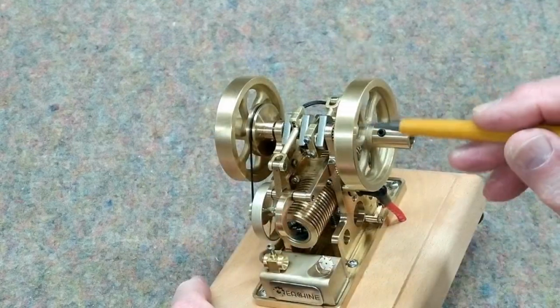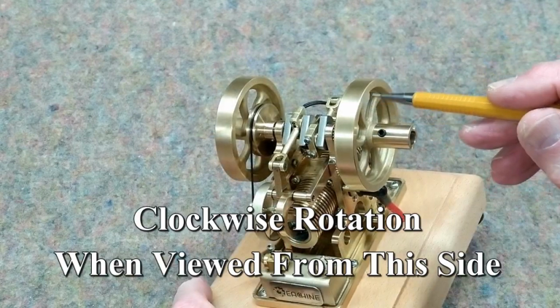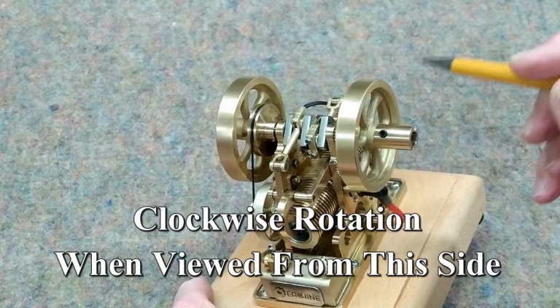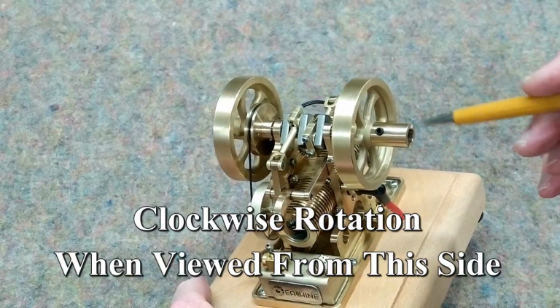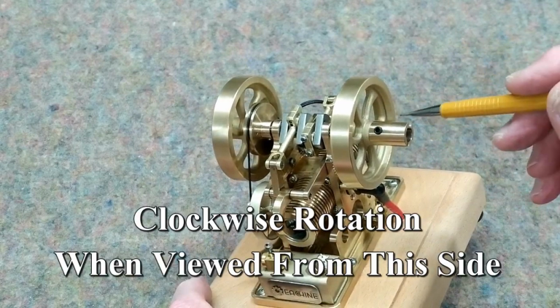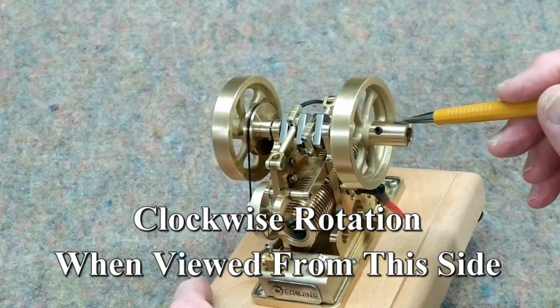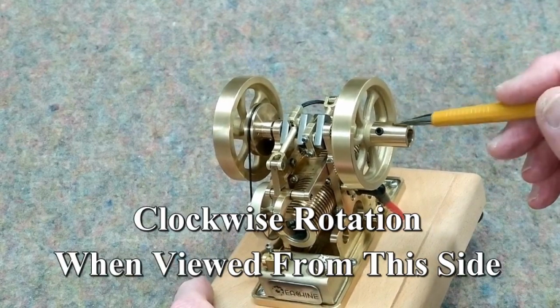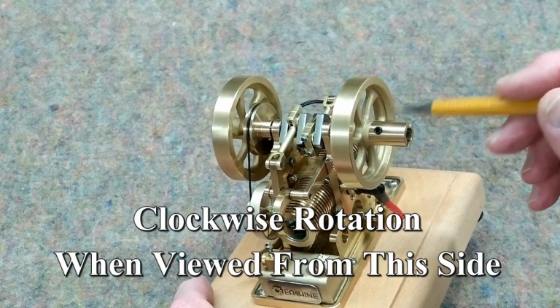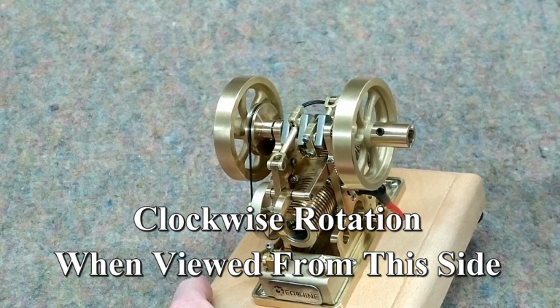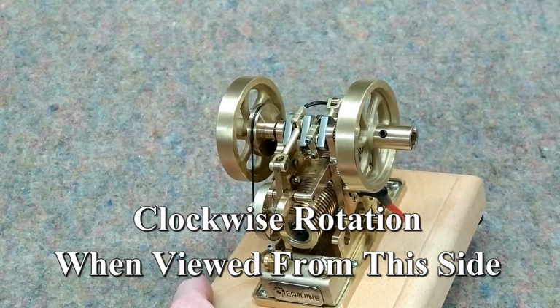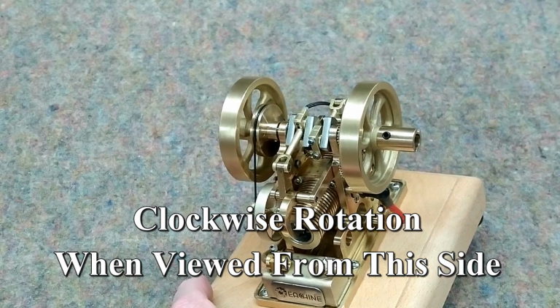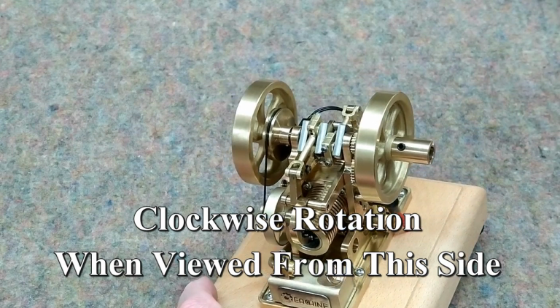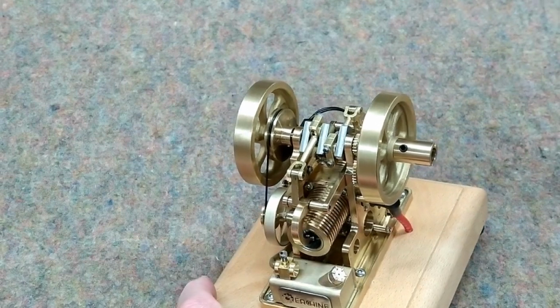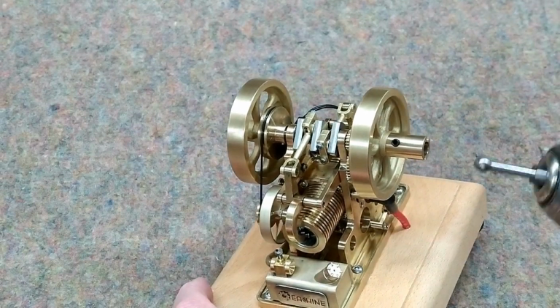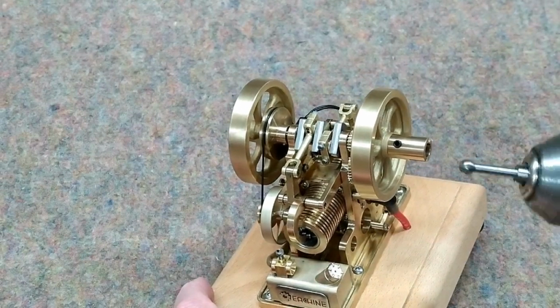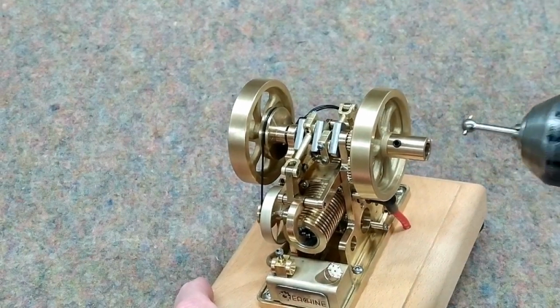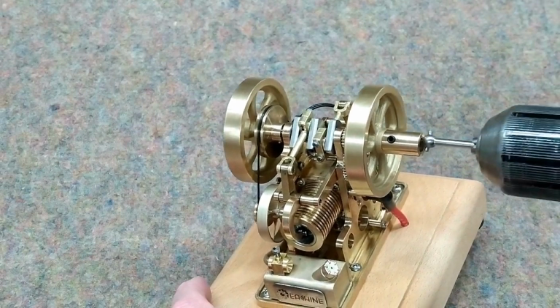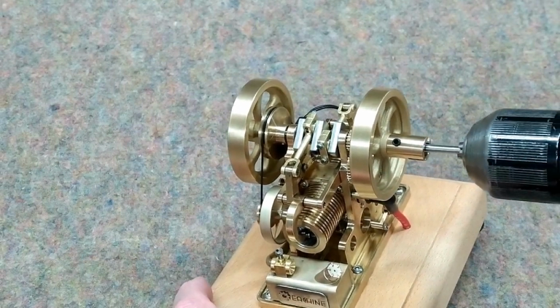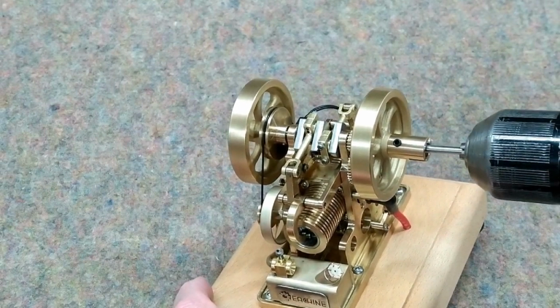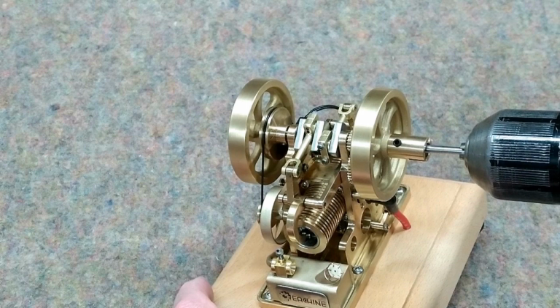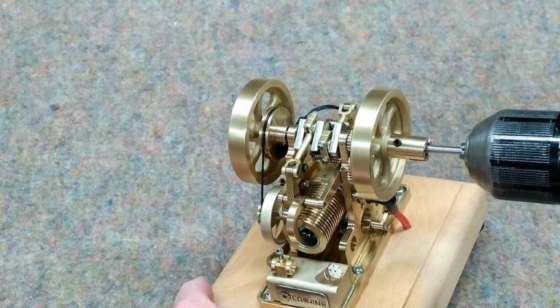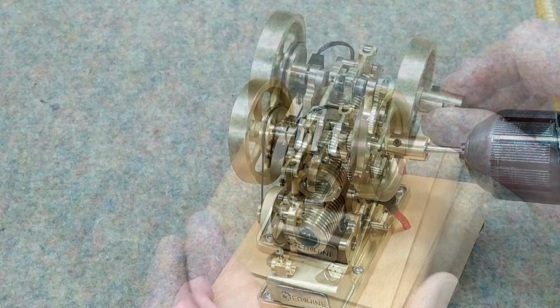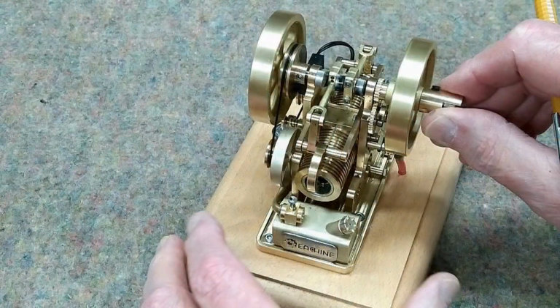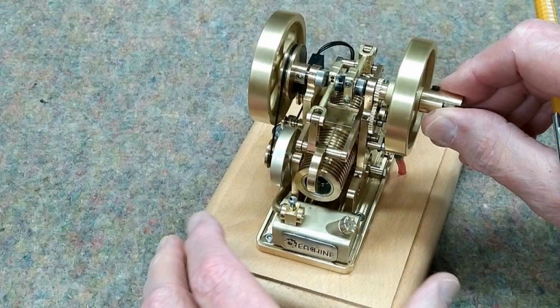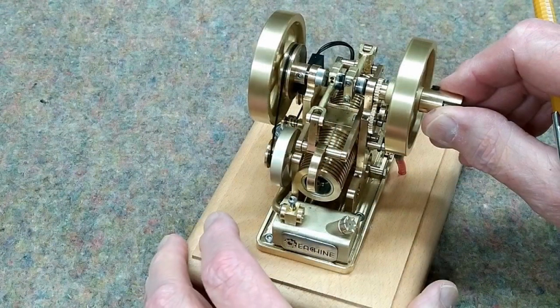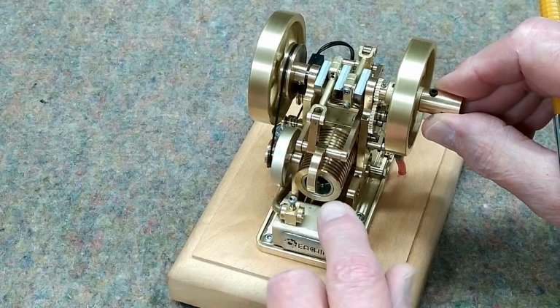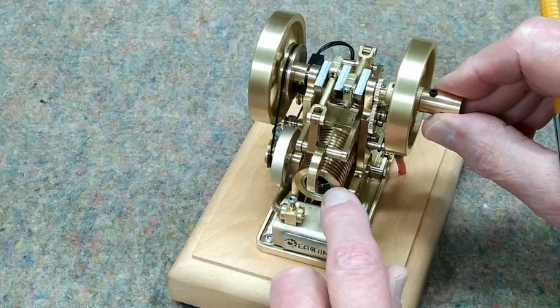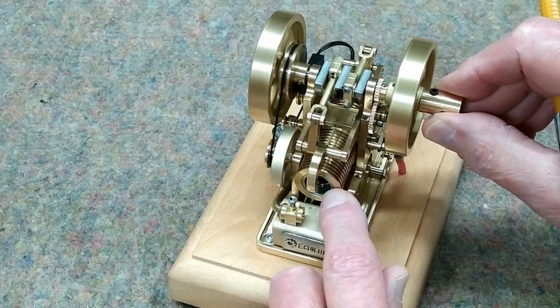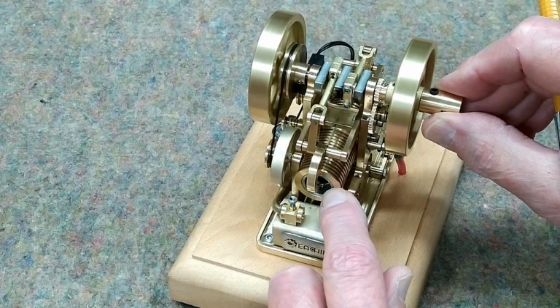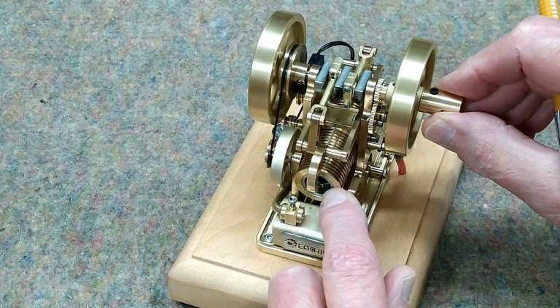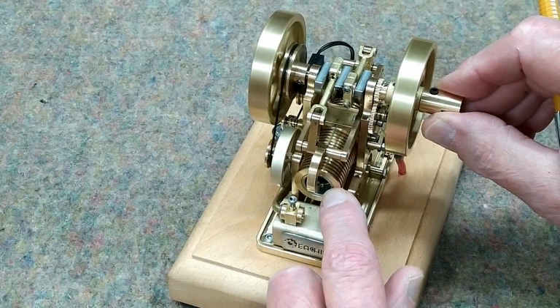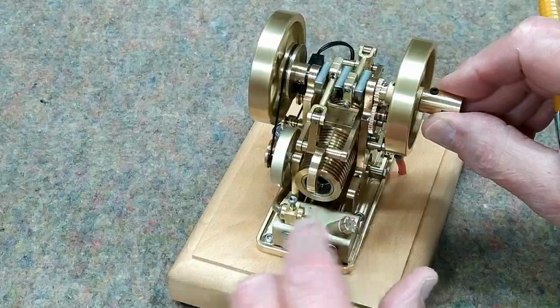The engine runs clockwise when viewed from this side, and it comes with an adapter to fit into your cordless drill. This is a four-stroke engine. We're at bottom dead center in this position.